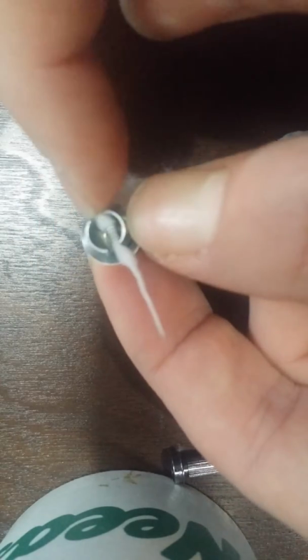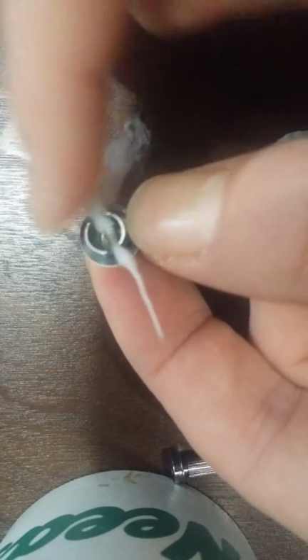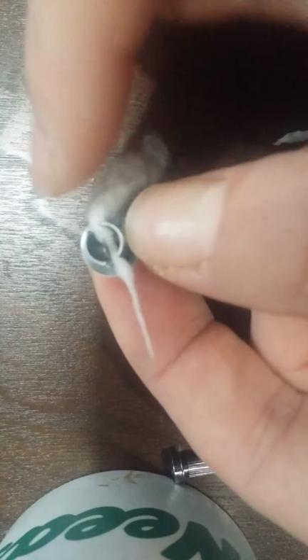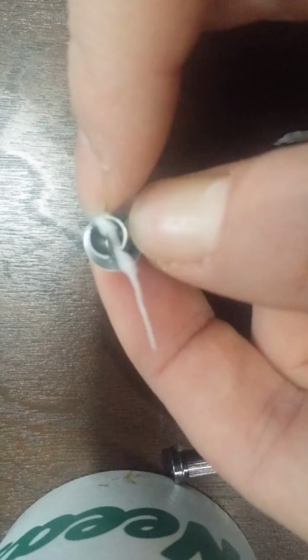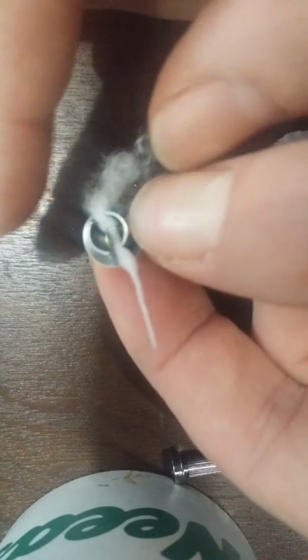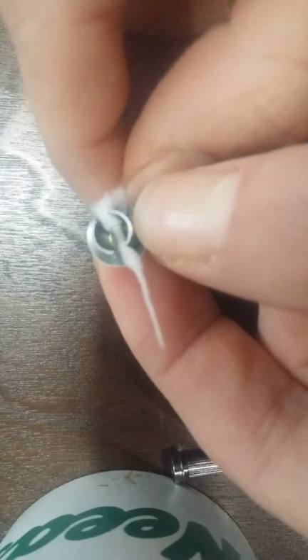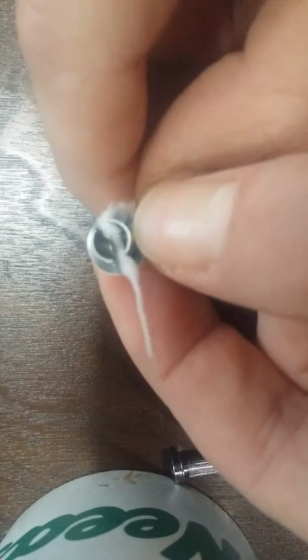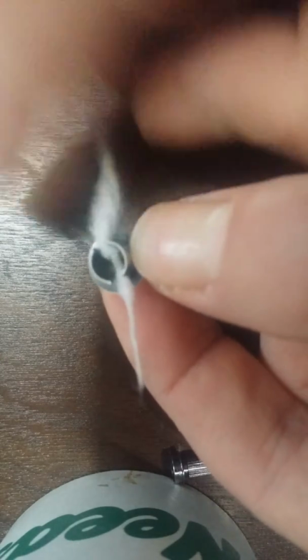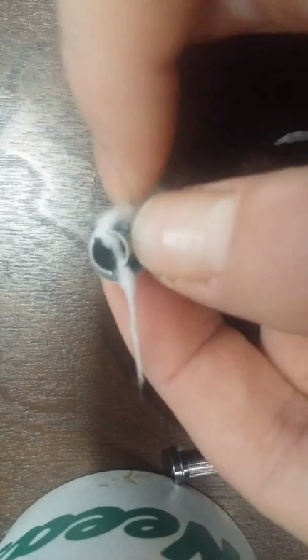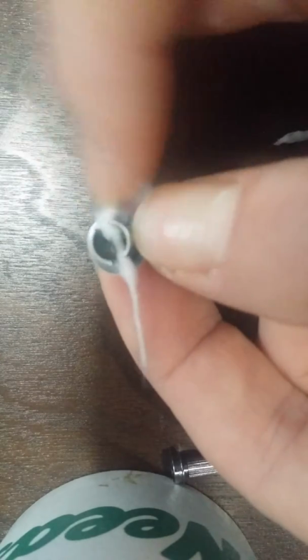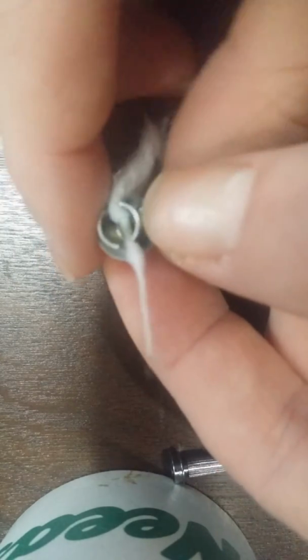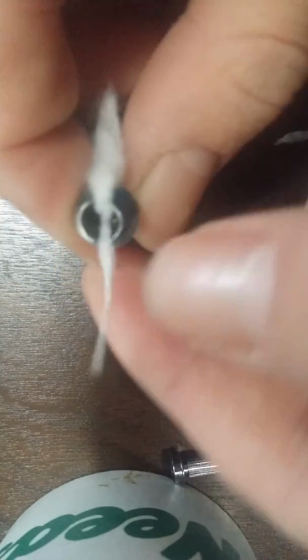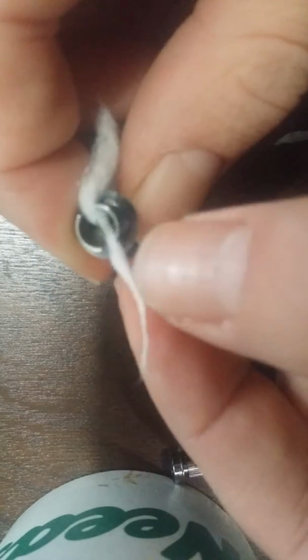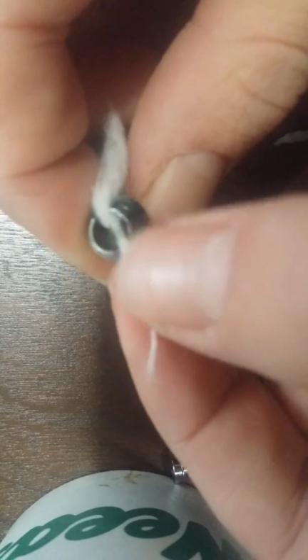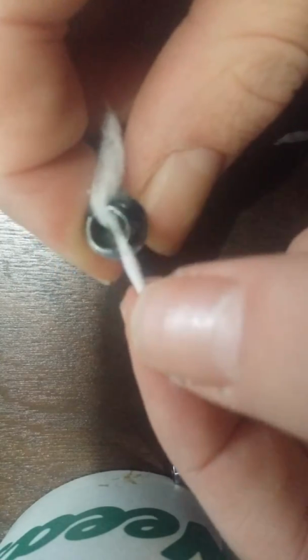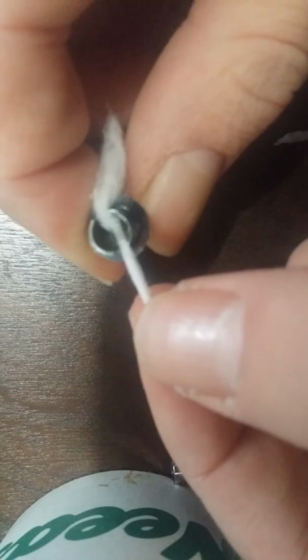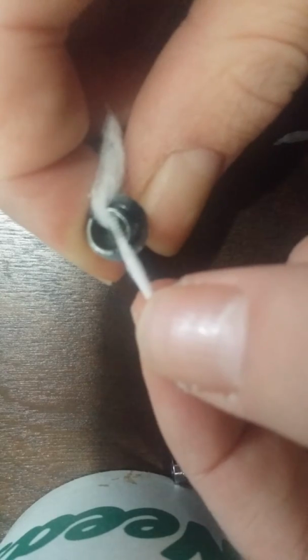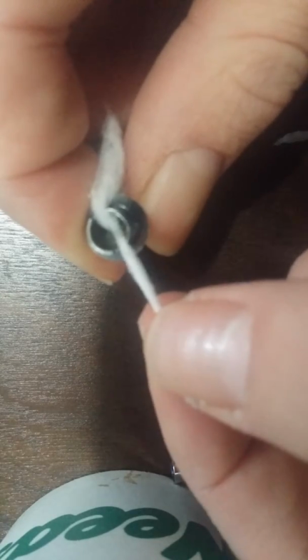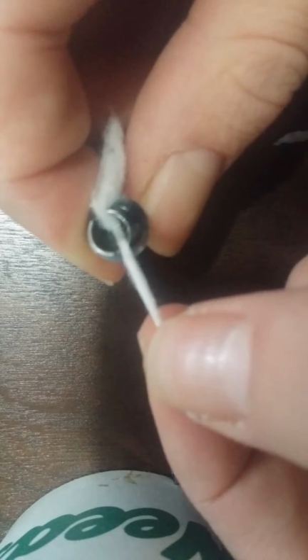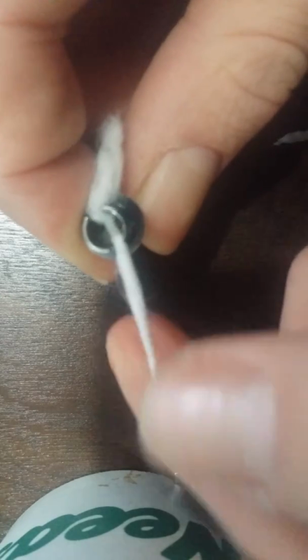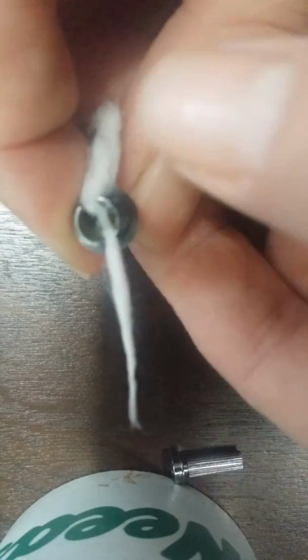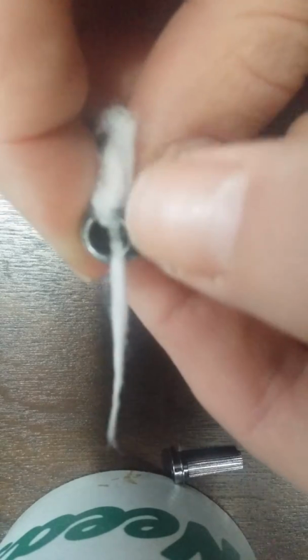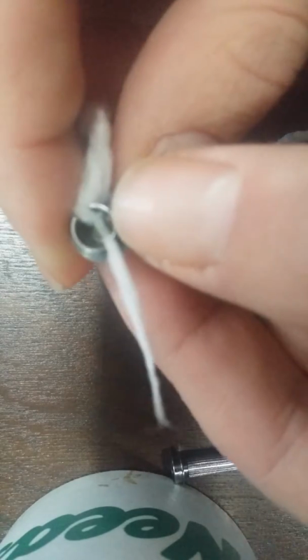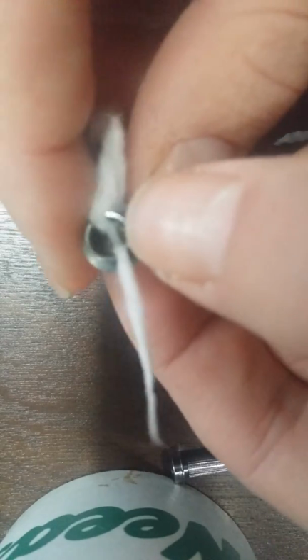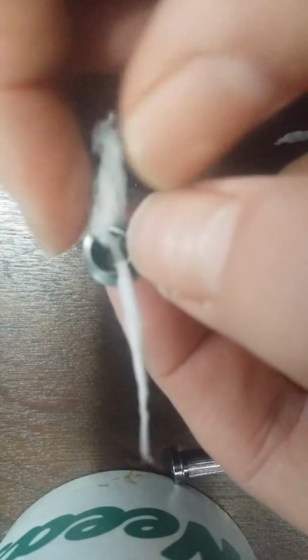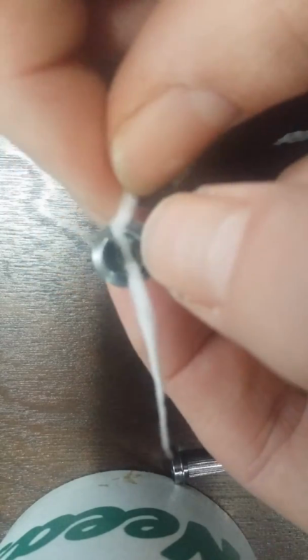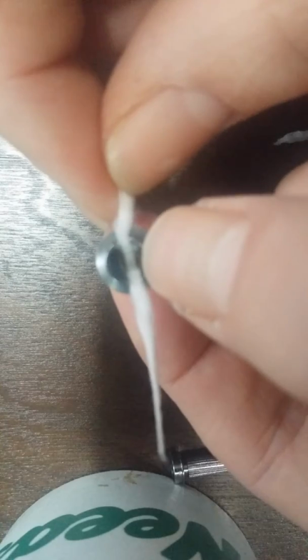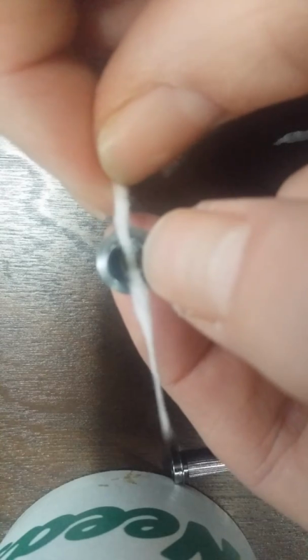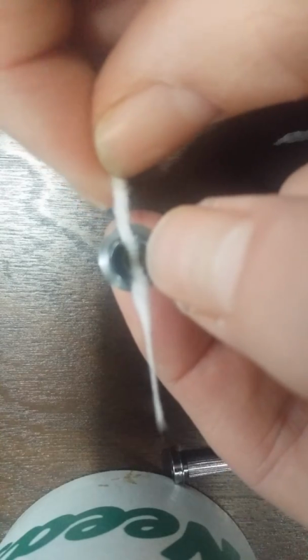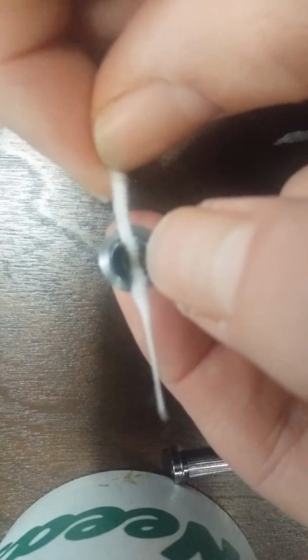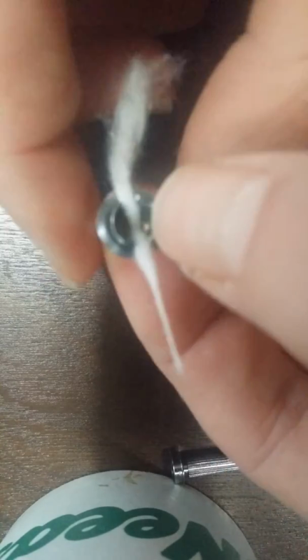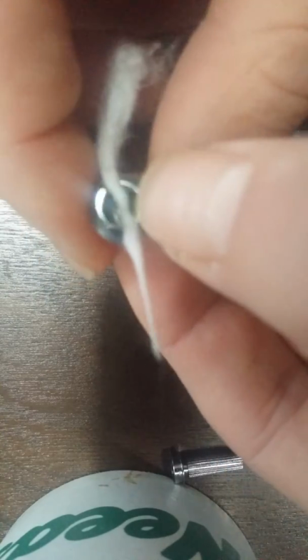Let's adjust that a little bit there, let's get that out of the way, and see how — there's that little bit of tension there, but you can still pull it through until you want it.